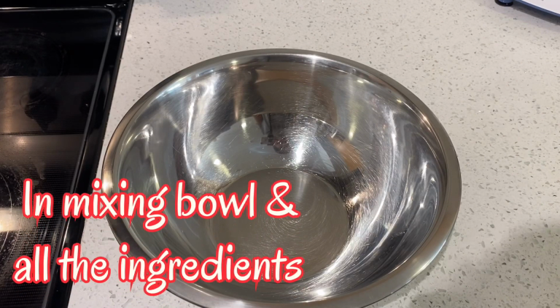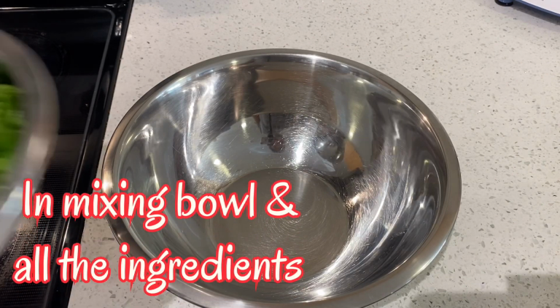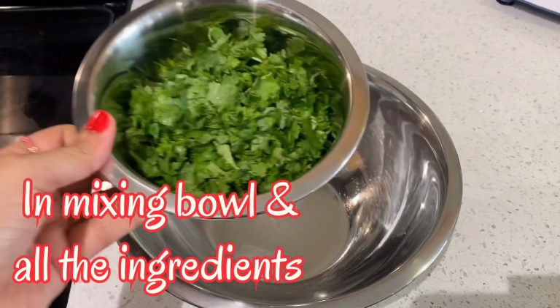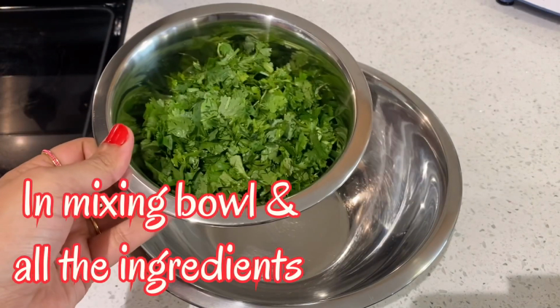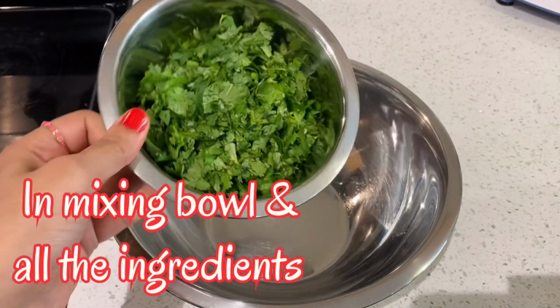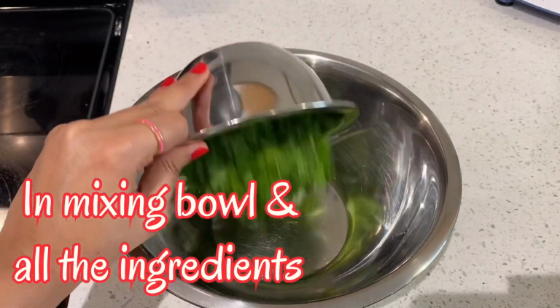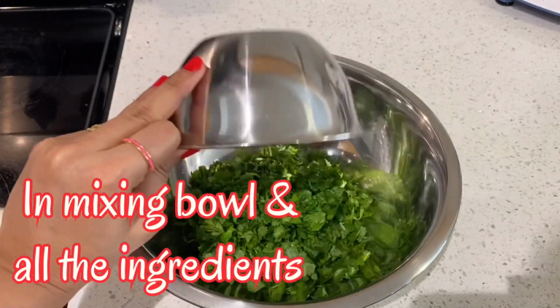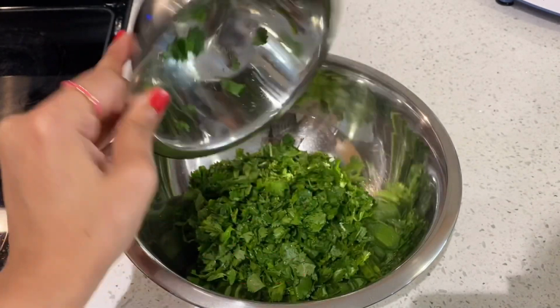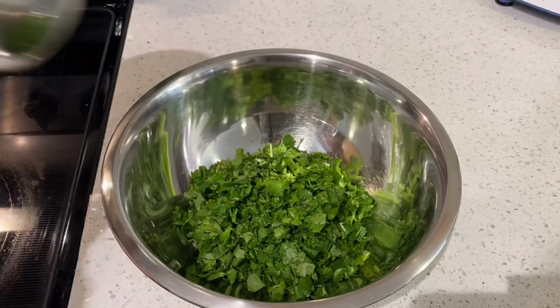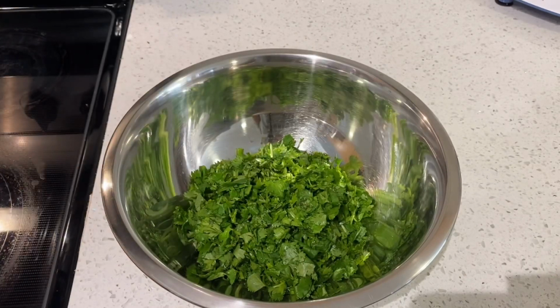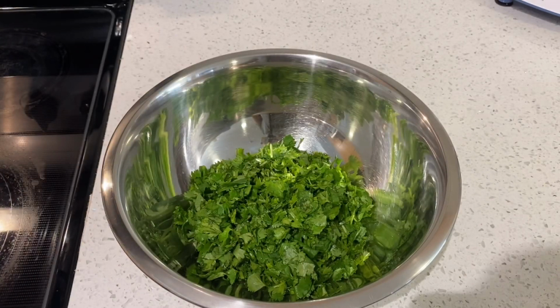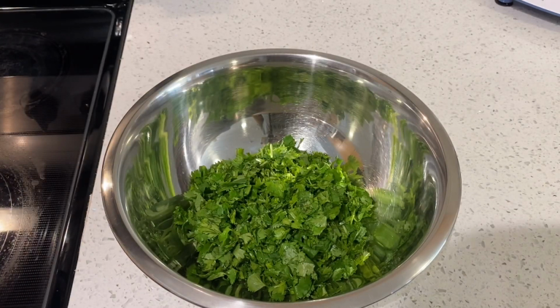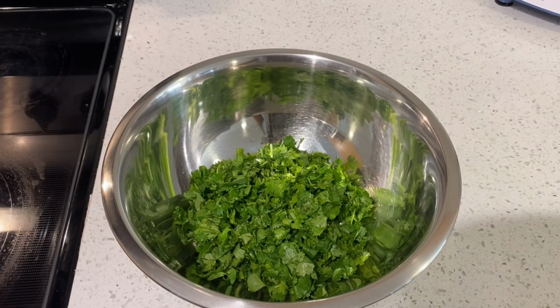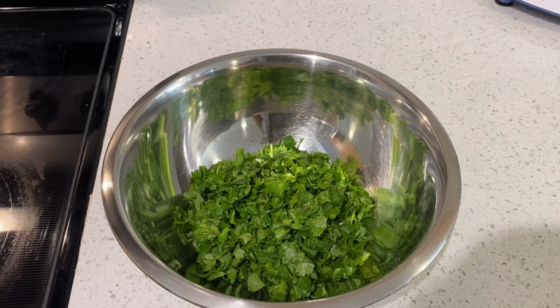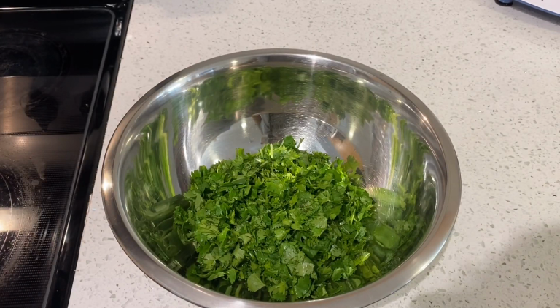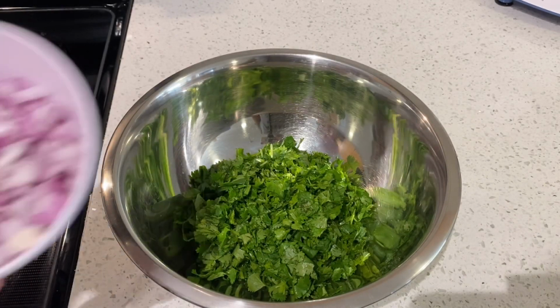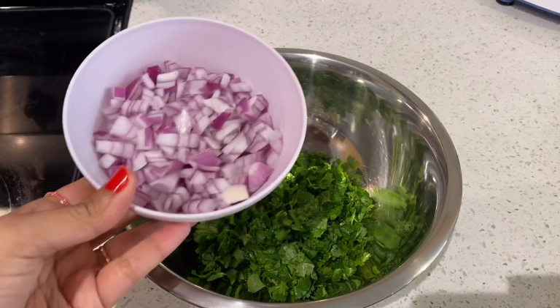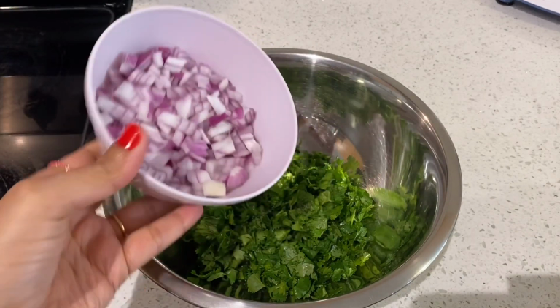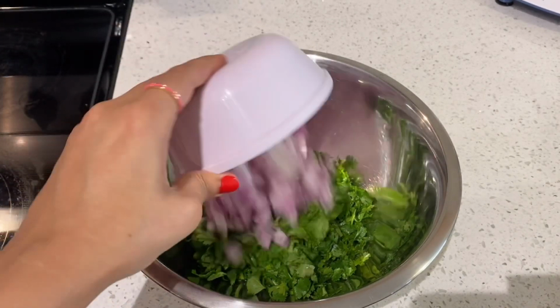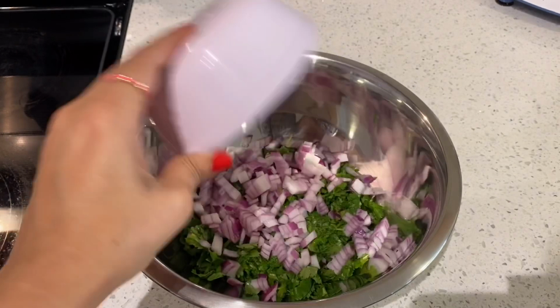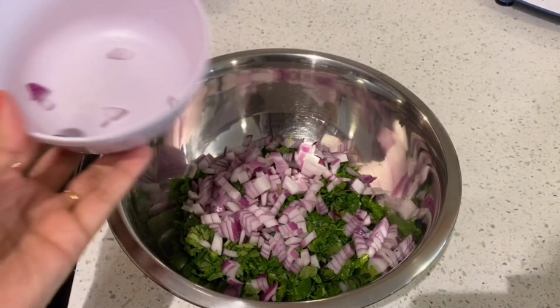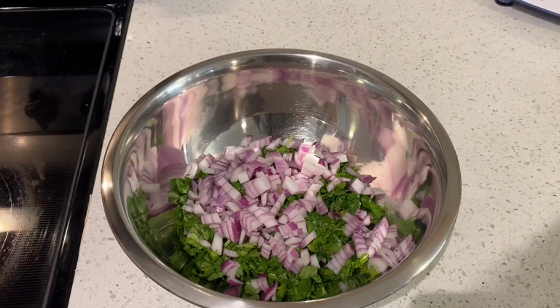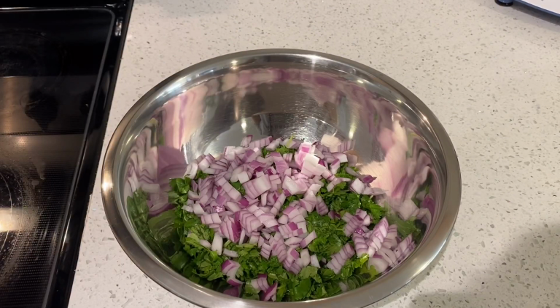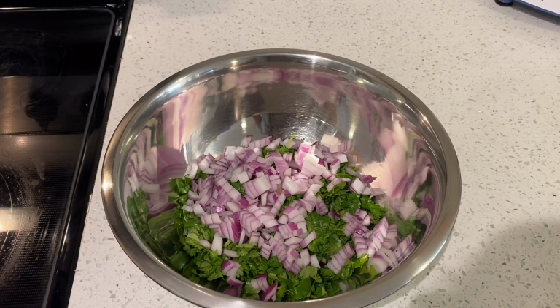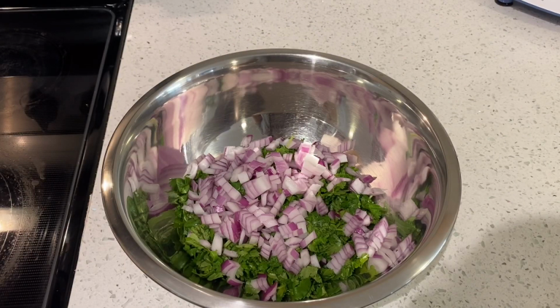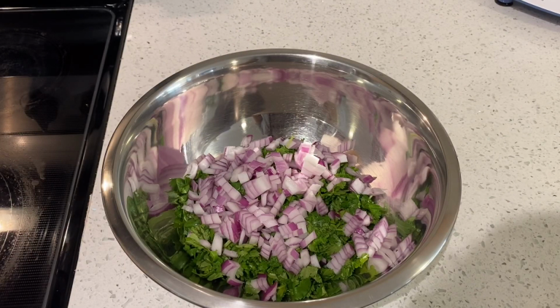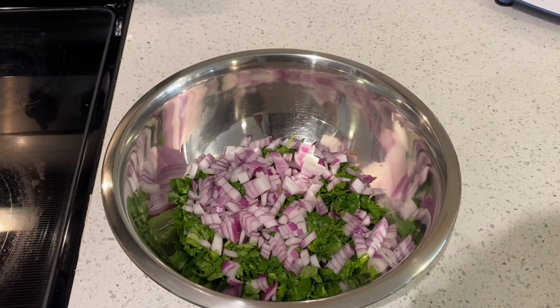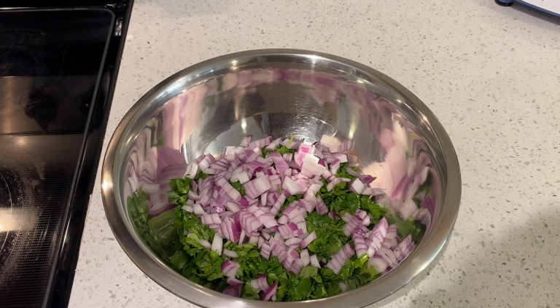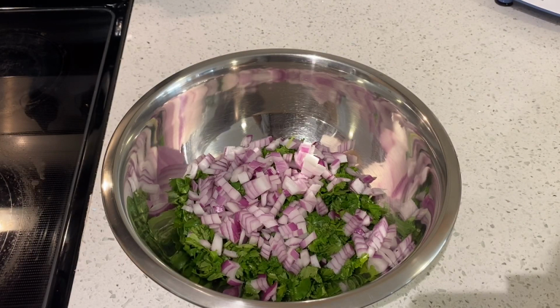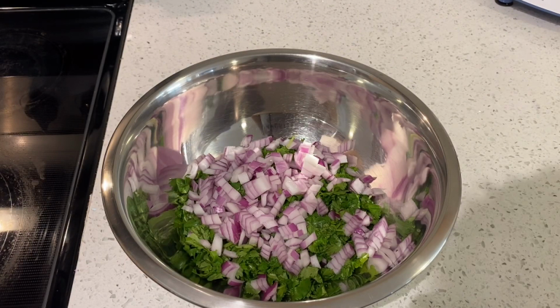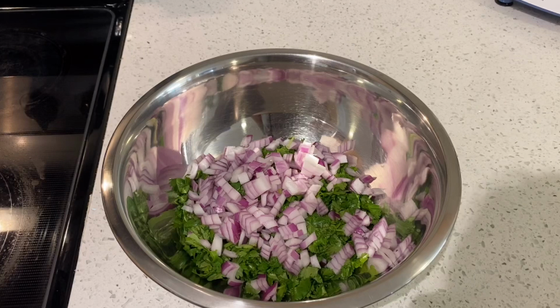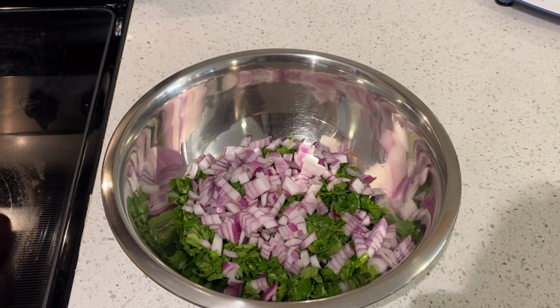Let's add a mixing bowl. Add a little bit of onion. Add the onions and chop the onions.